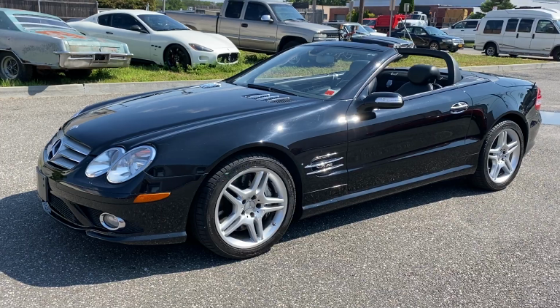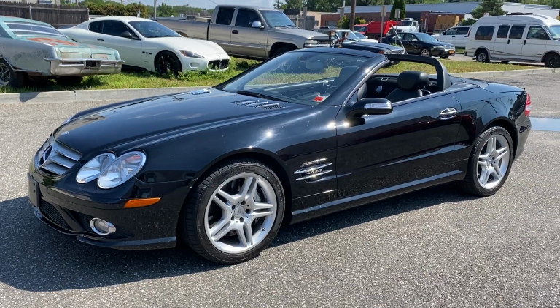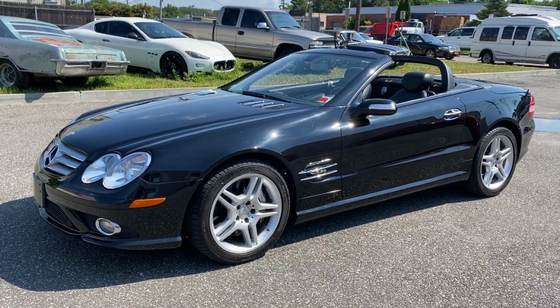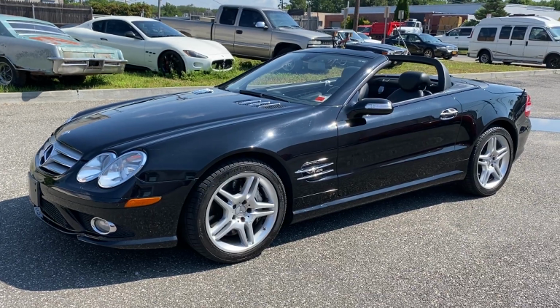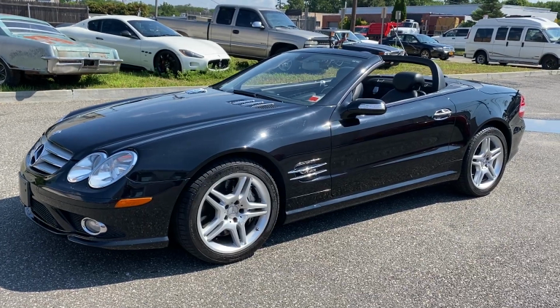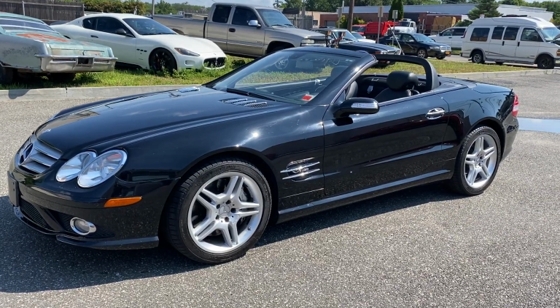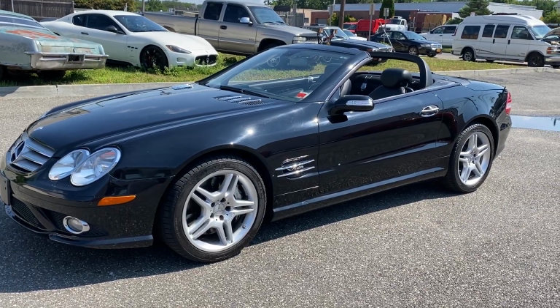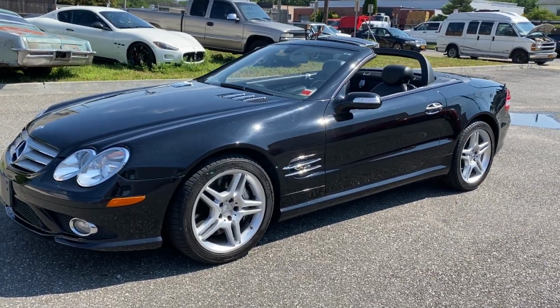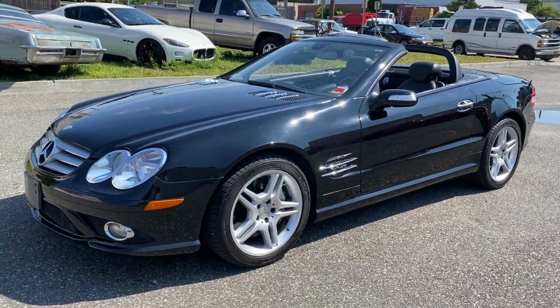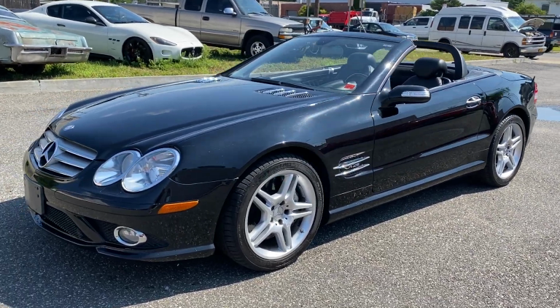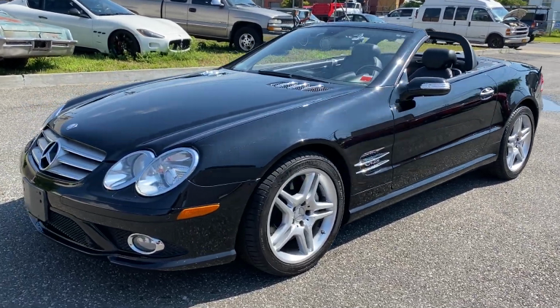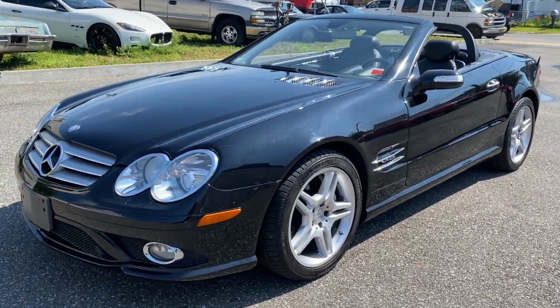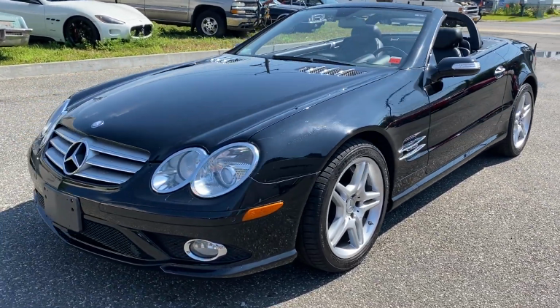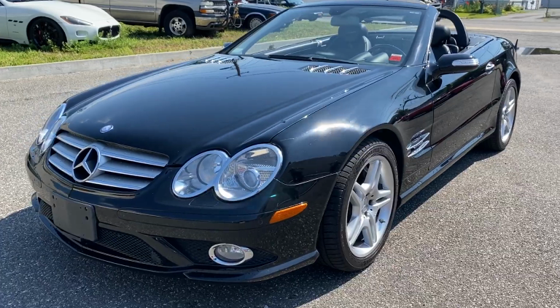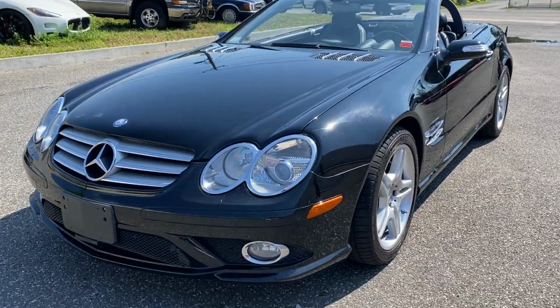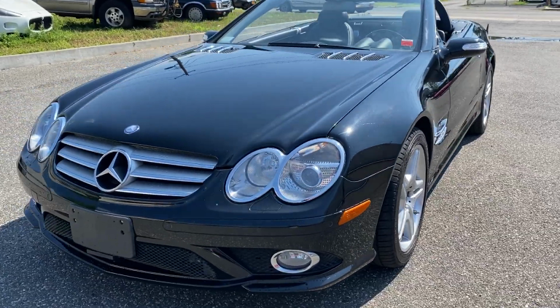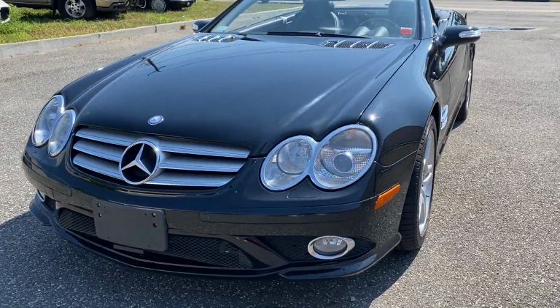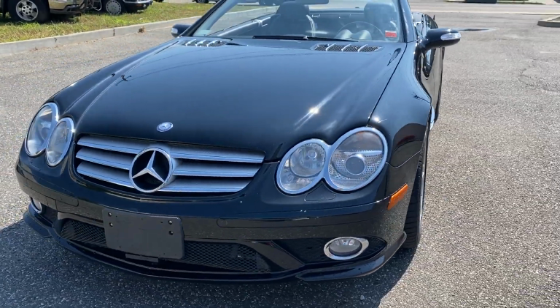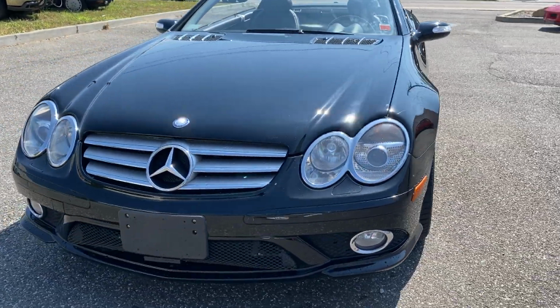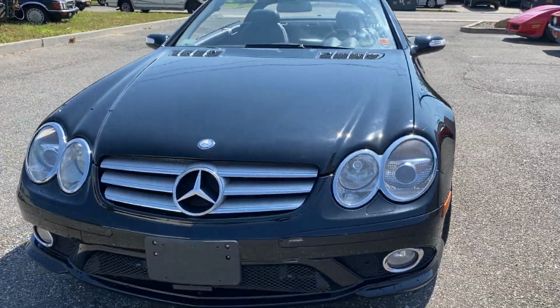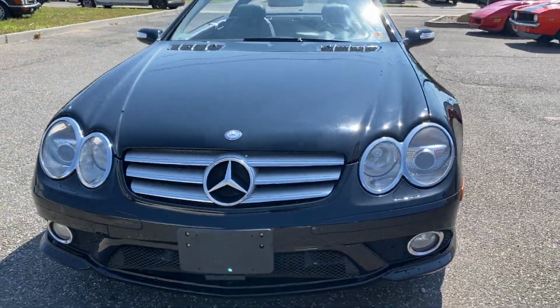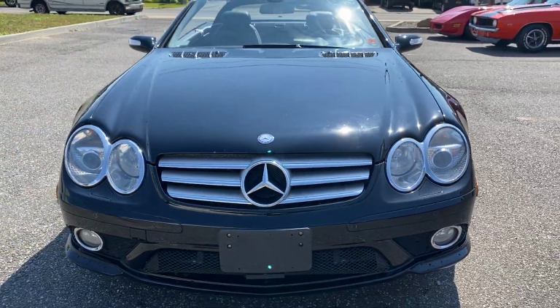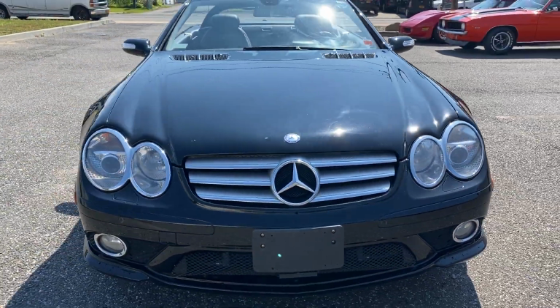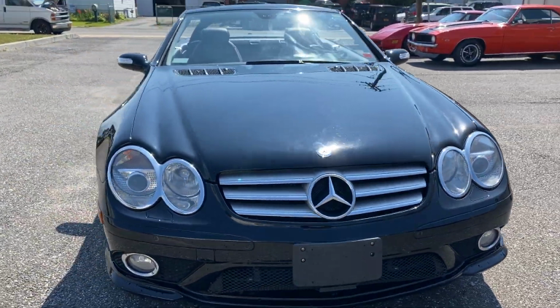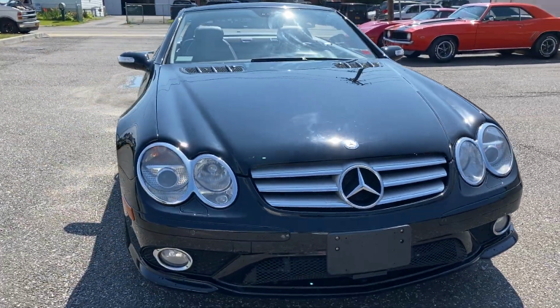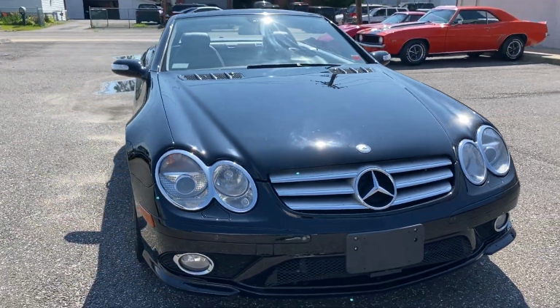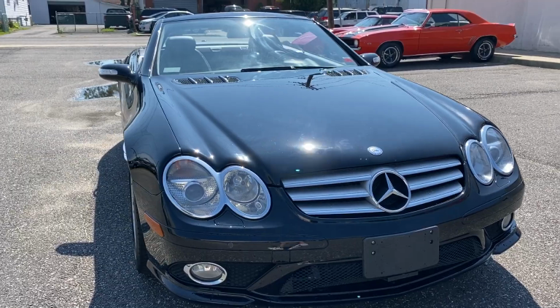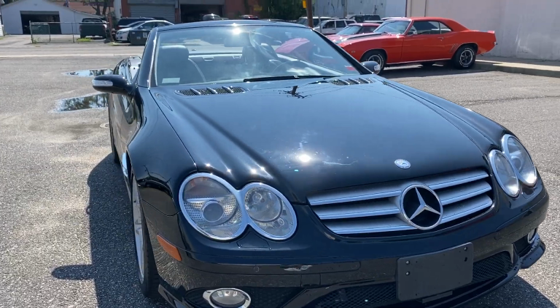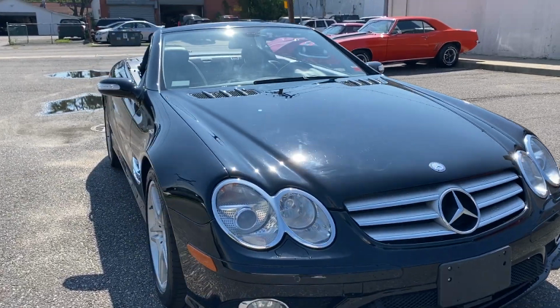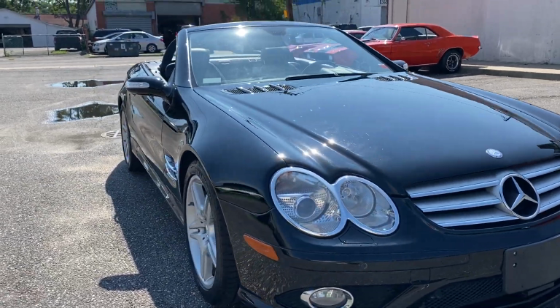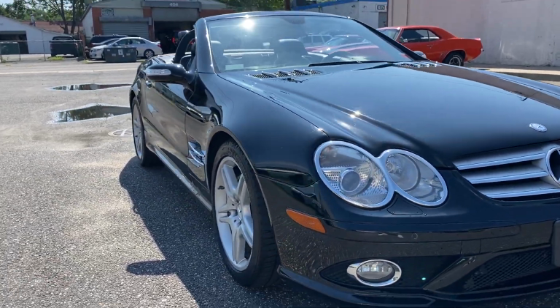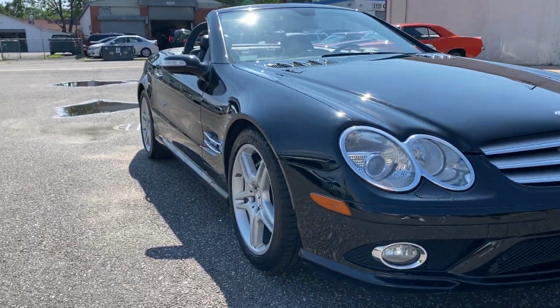Check out this beautiful 2008 Mercedes-Benz SL600 — this is the 12-cylinder. Very sought-after, beautiful car, one of the best color combinations: black on black.